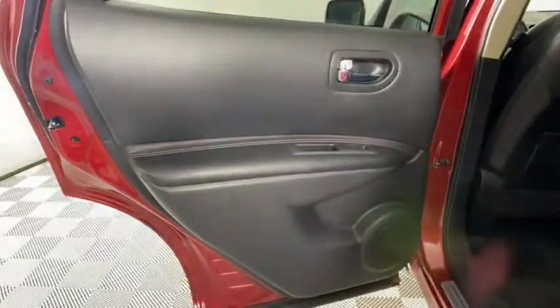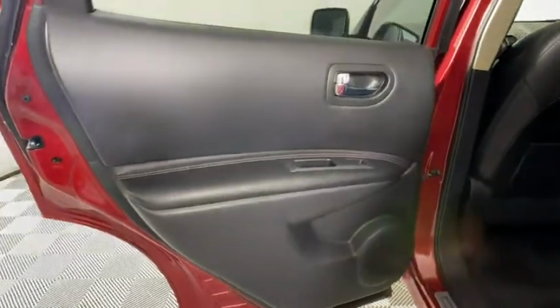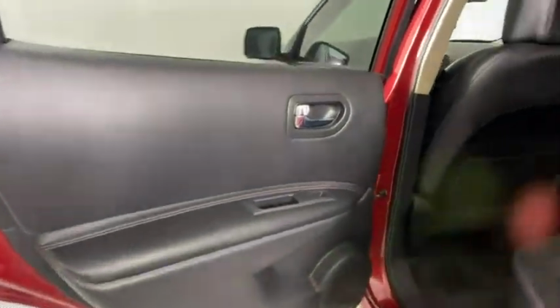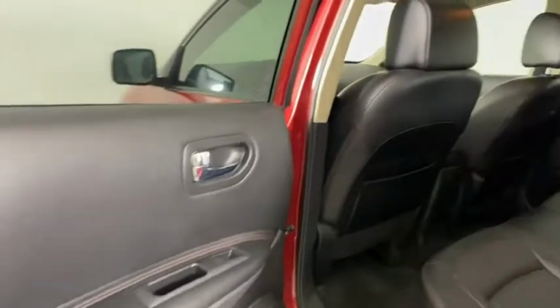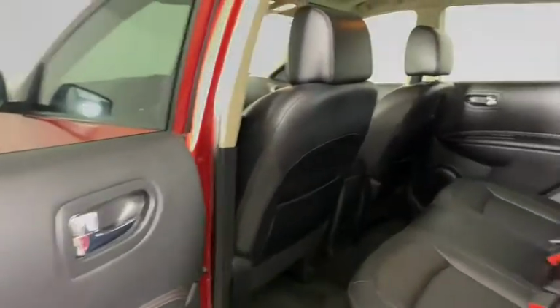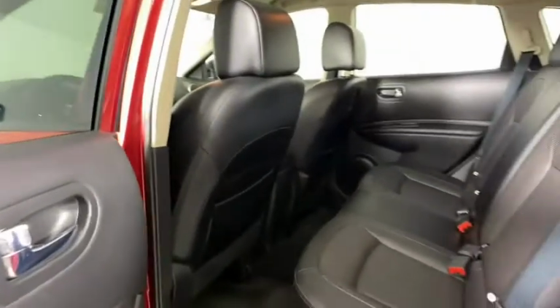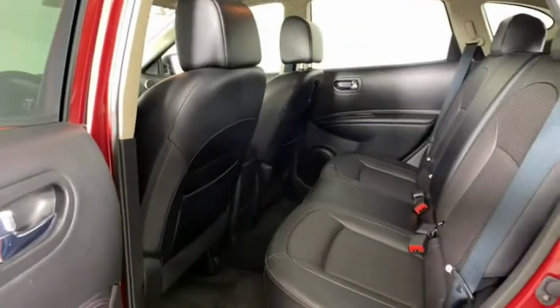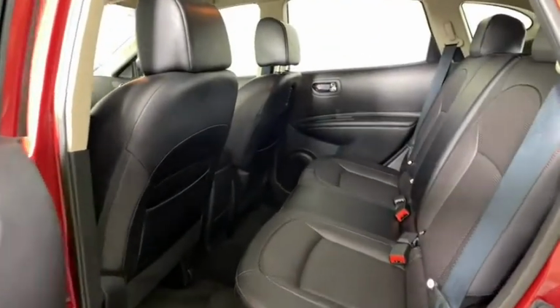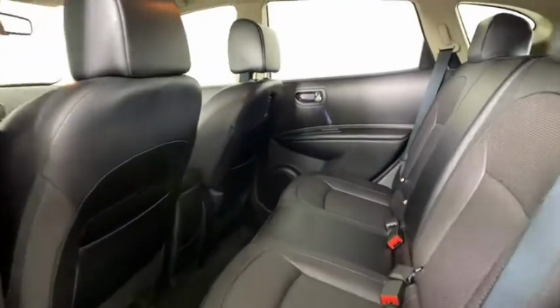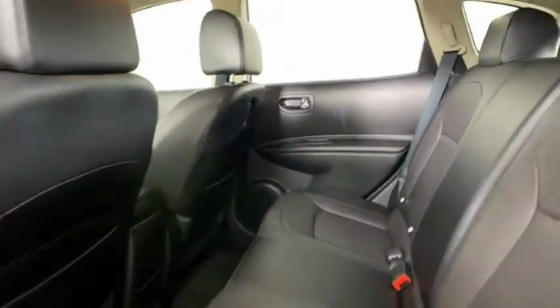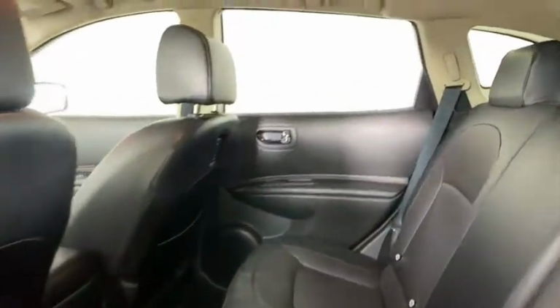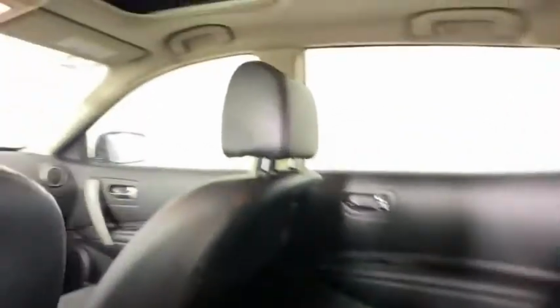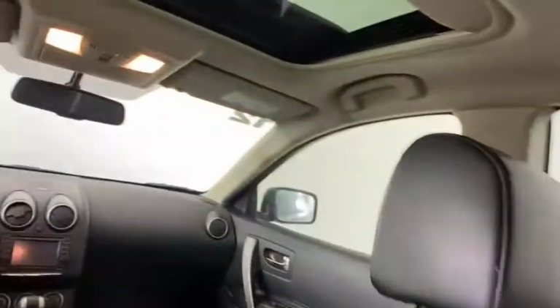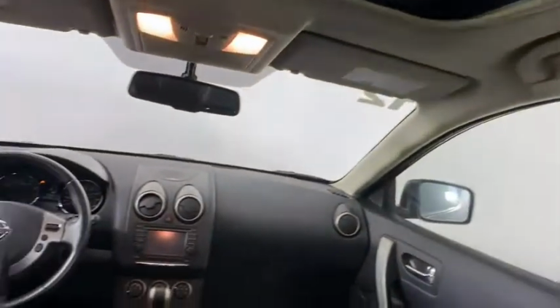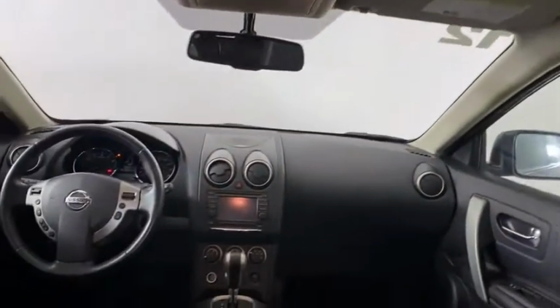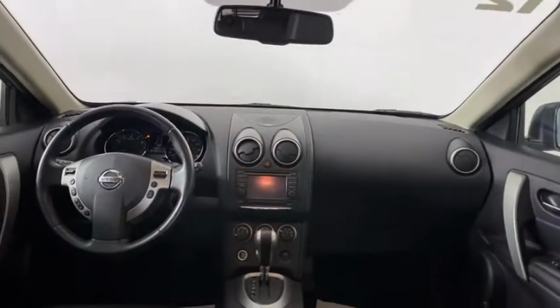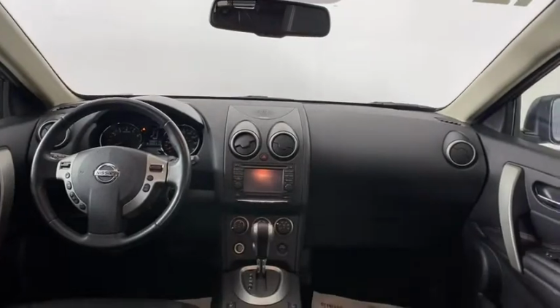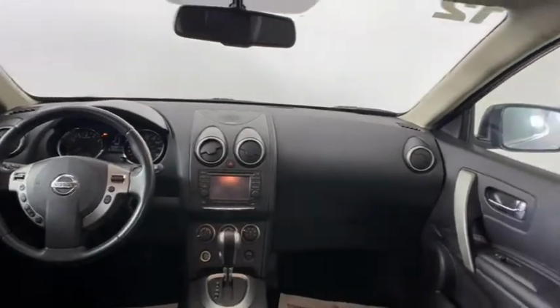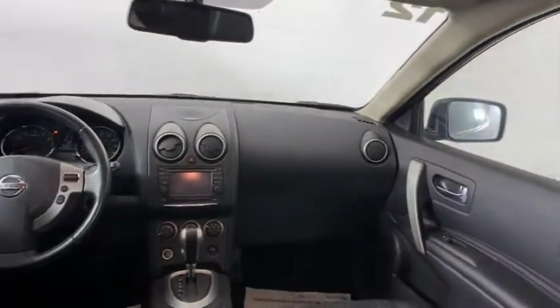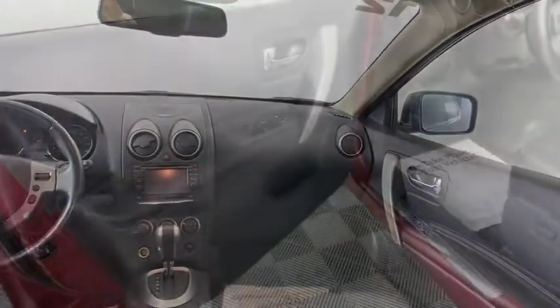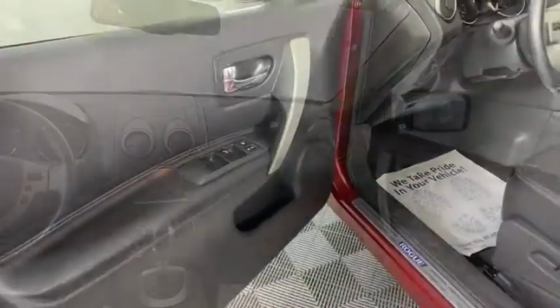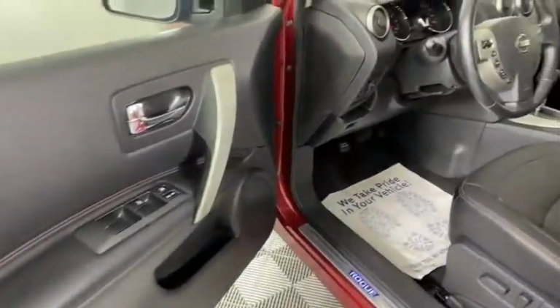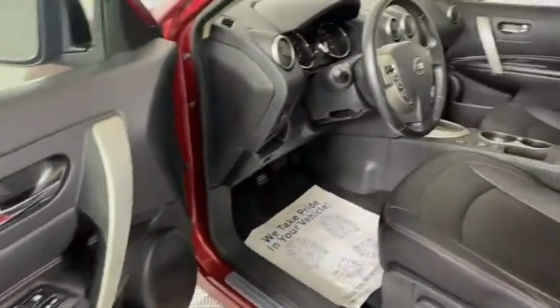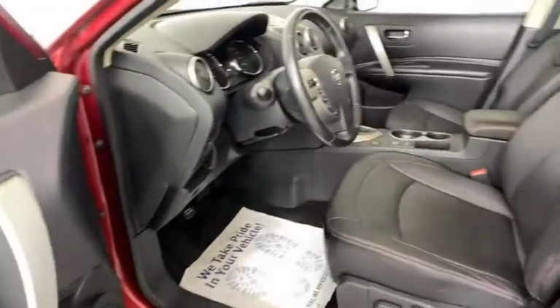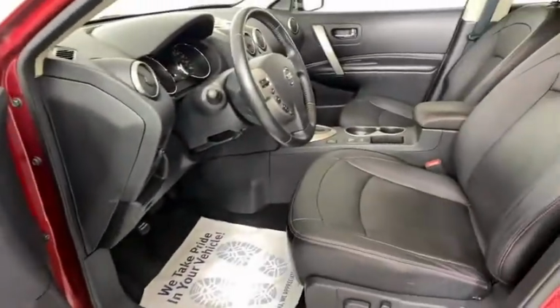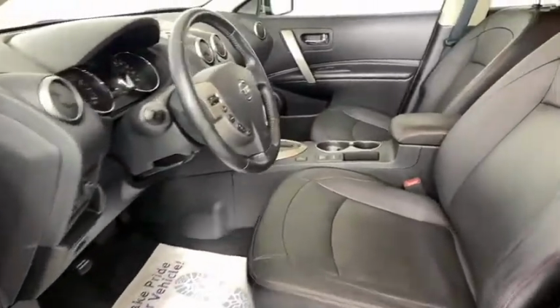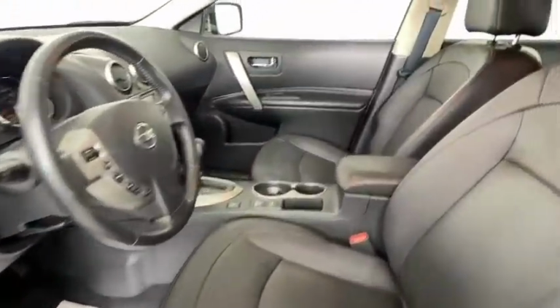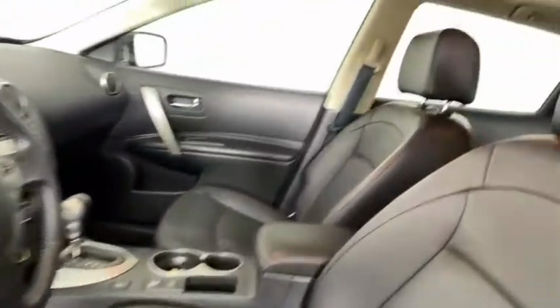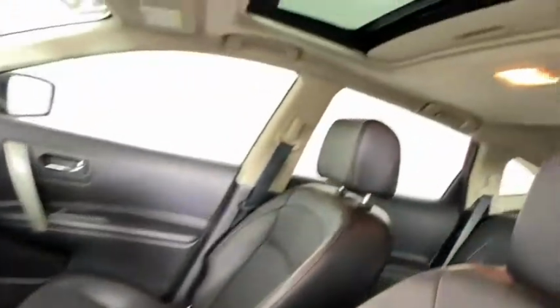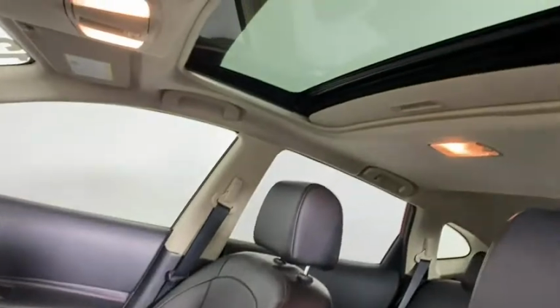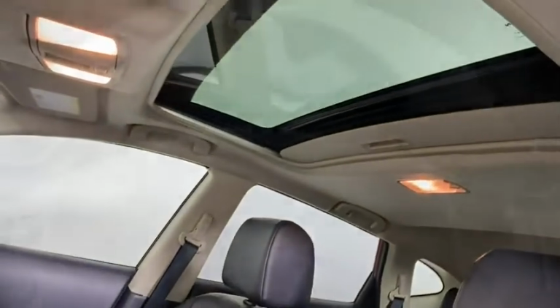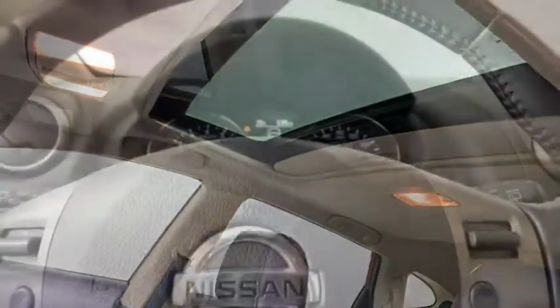Adjustable steering wheel, power steering, aluminum wheels, auto-dimming rear view mirror, 5-piece floor and trunk mat set, 4-wheel disc brakes, keyless start, cruise control, premium sound system, rear defrost.